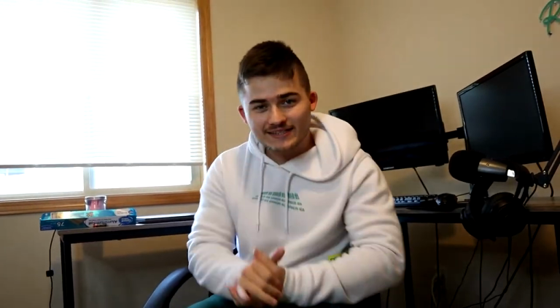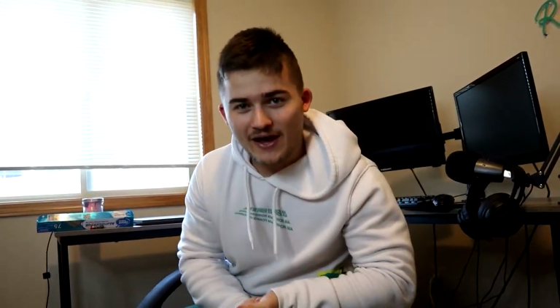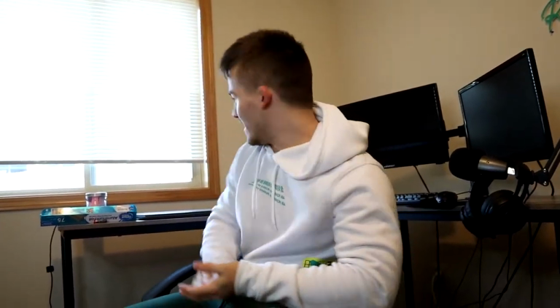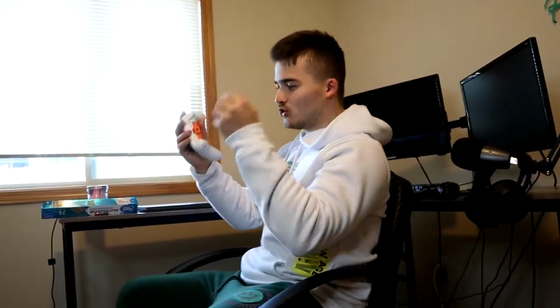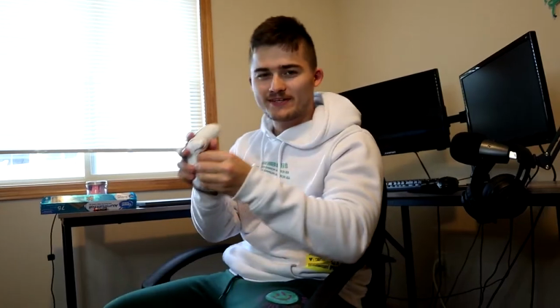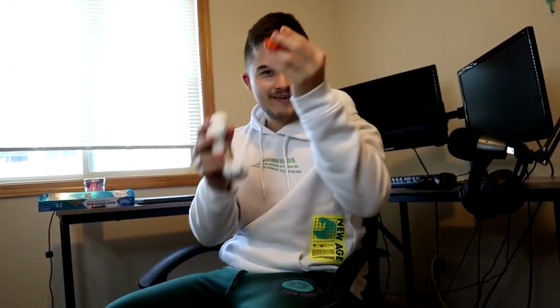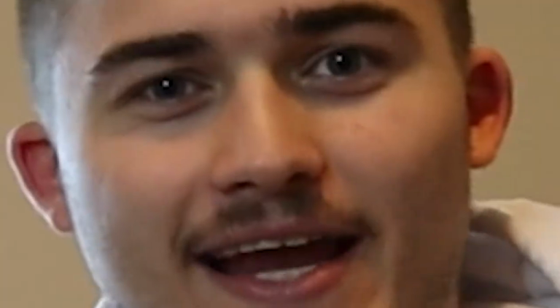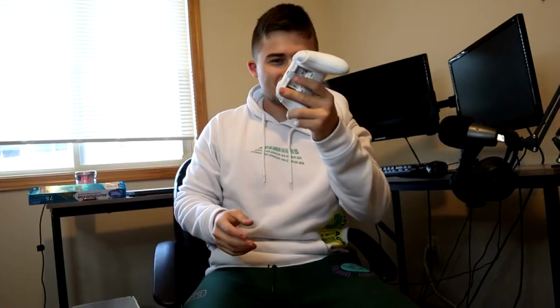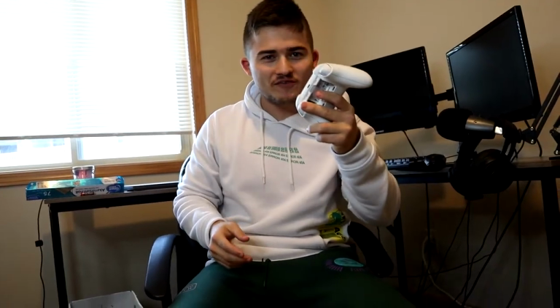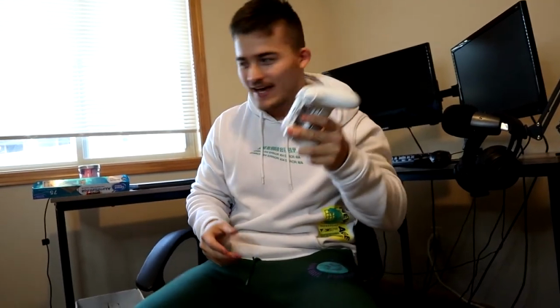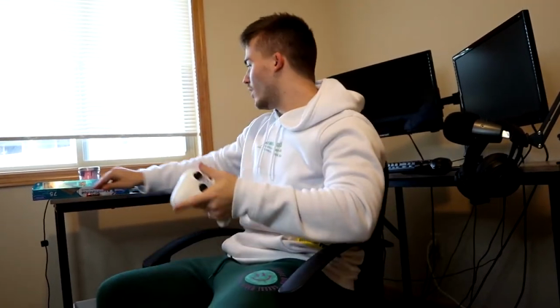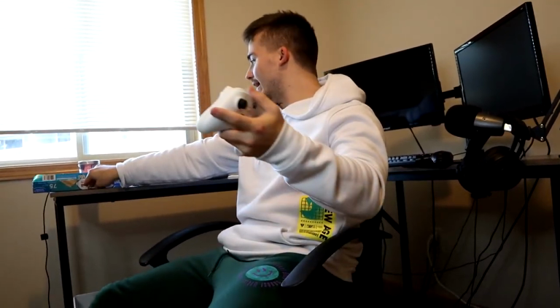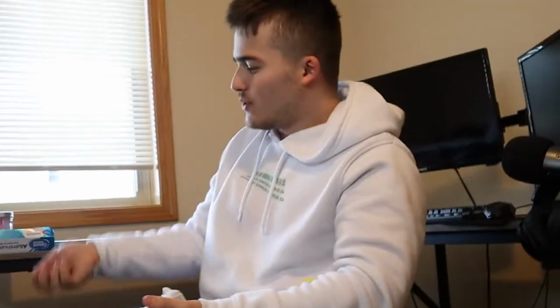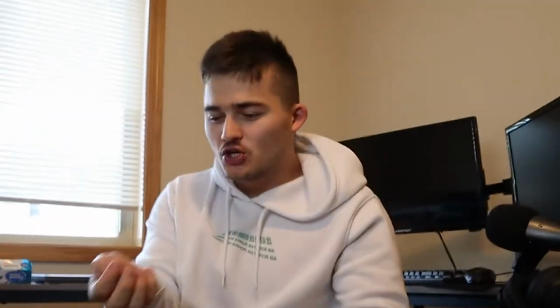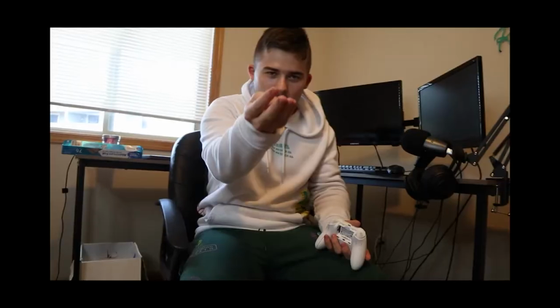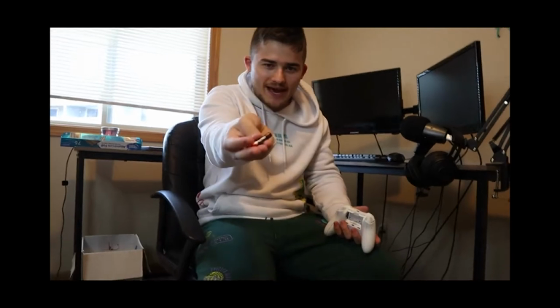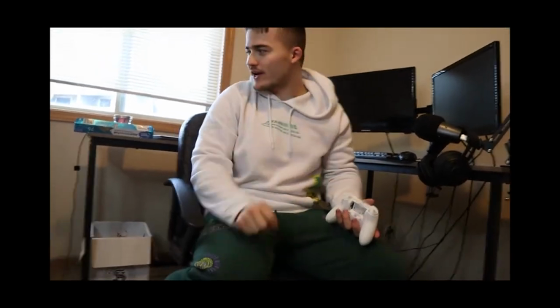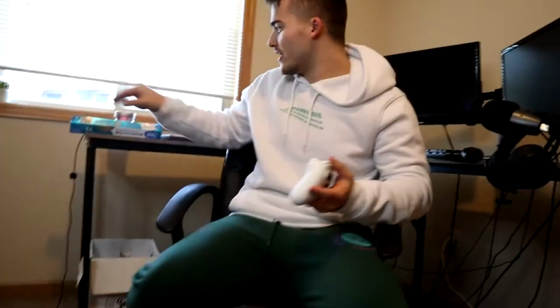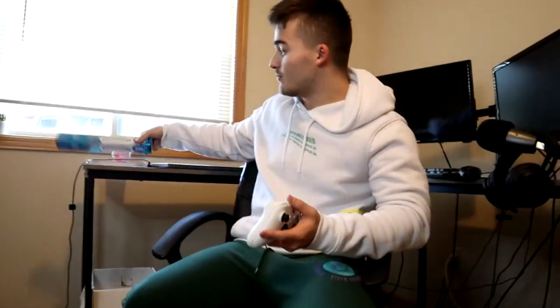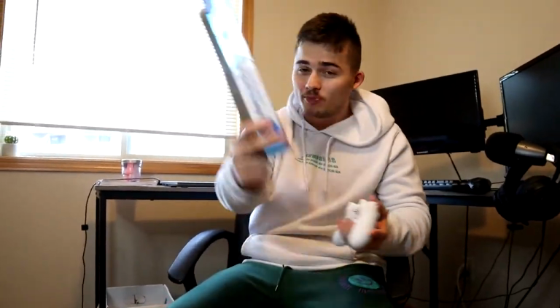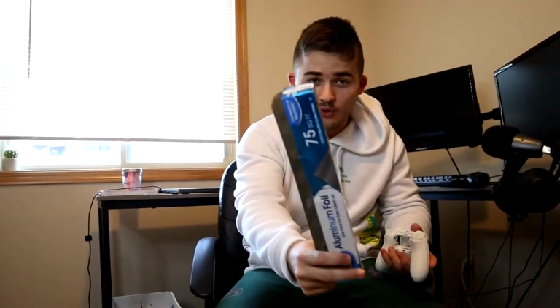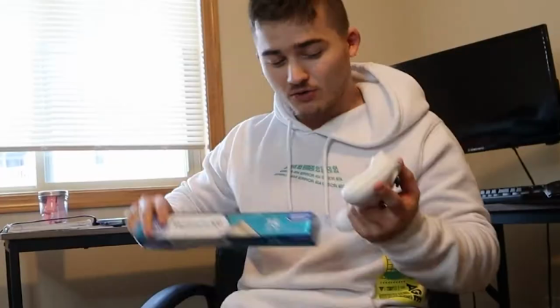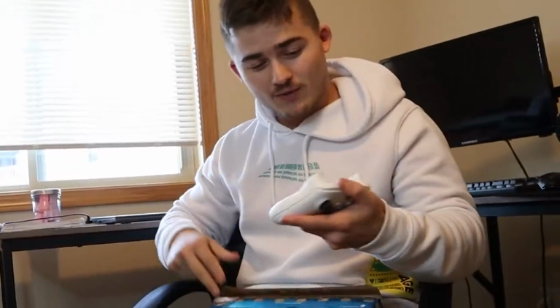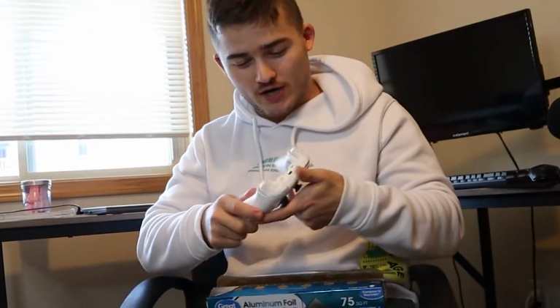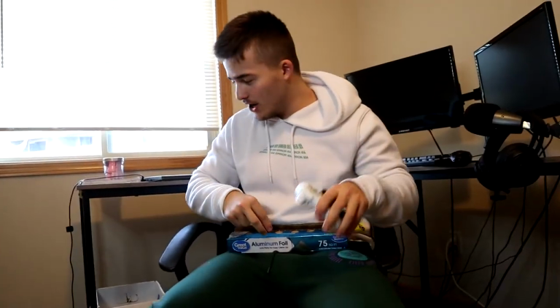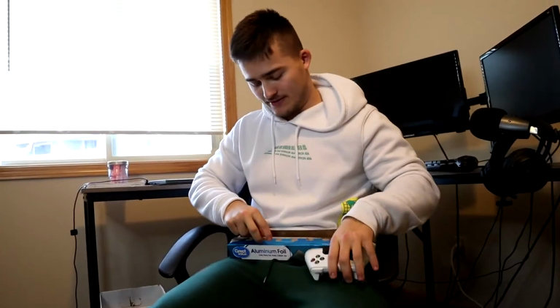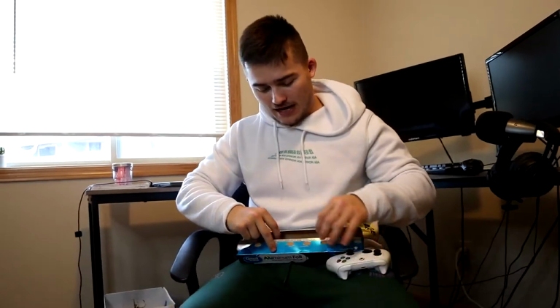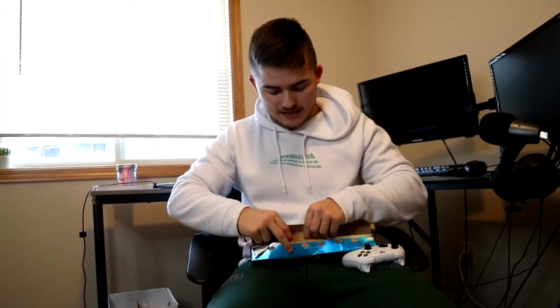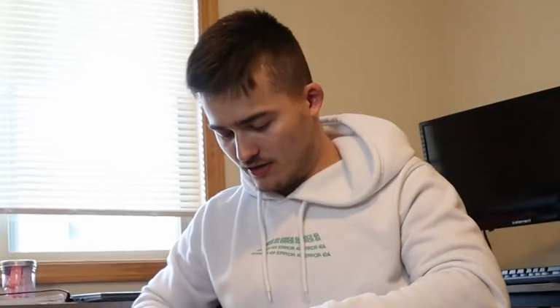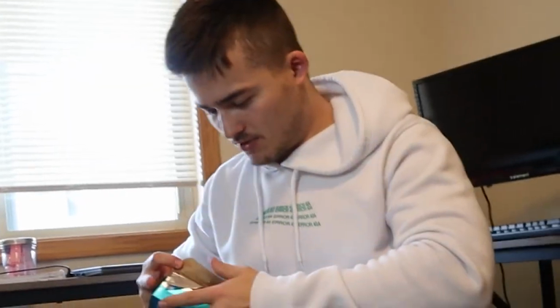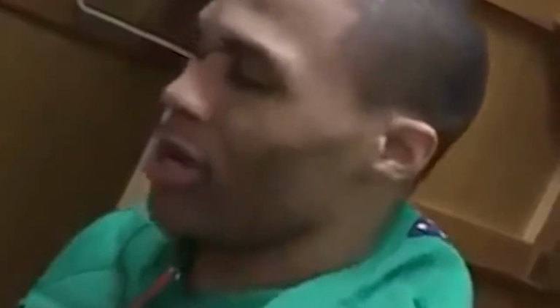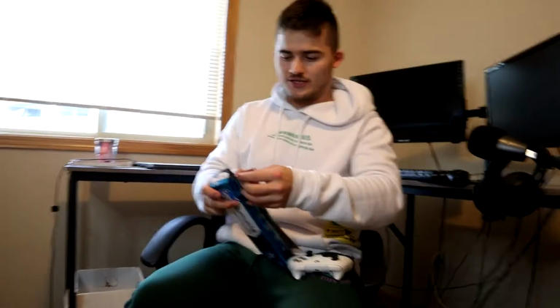One hour later. I can't wait to play some Xbox. Oh Jesus, my controller's dead. So we got to try that life hack for when your controller is dead. Has your controller ever been dead? Well, if you have two double-A batteries right here and some aluminum foil, apparently you can make it work.